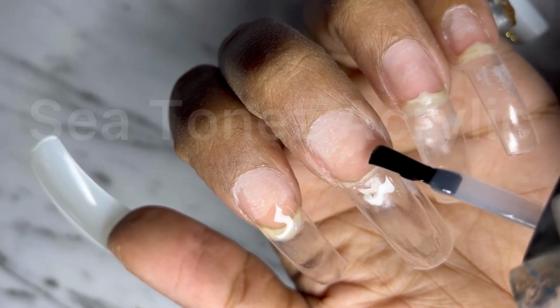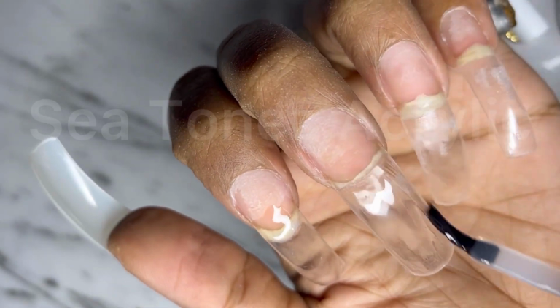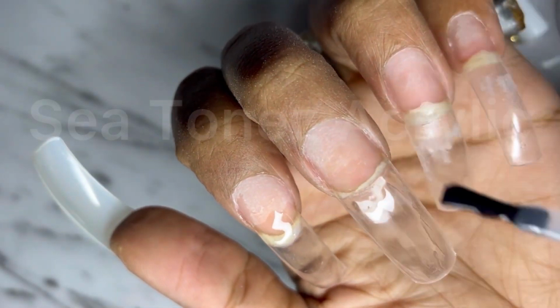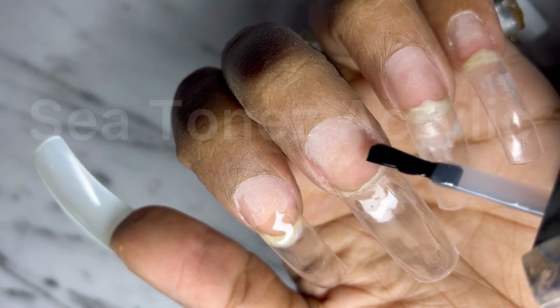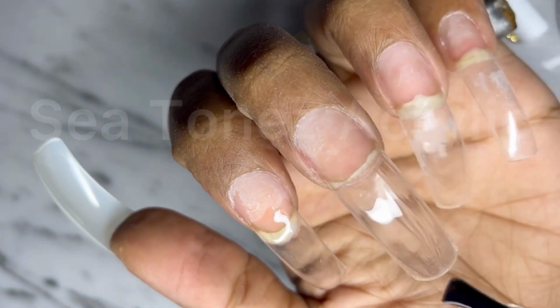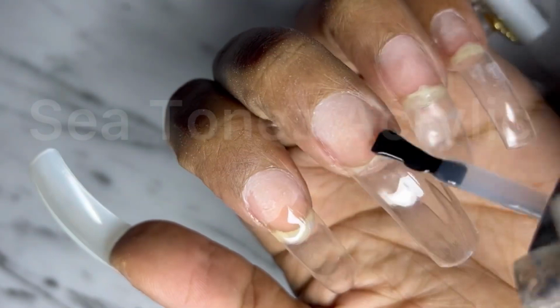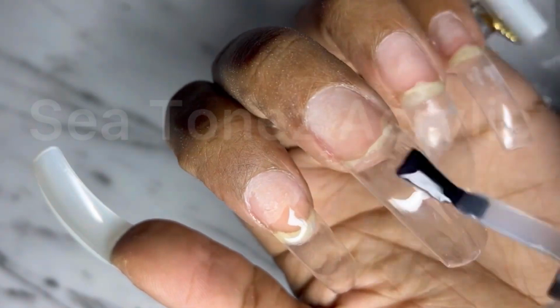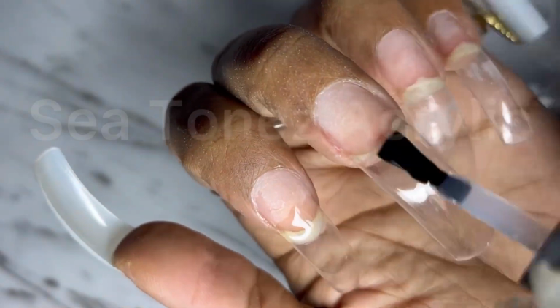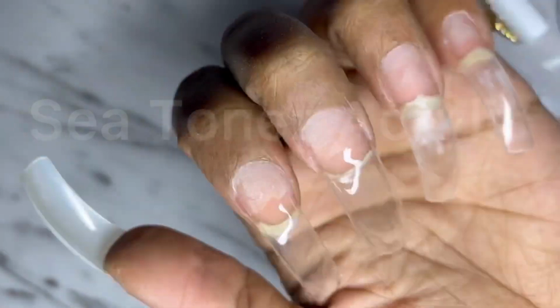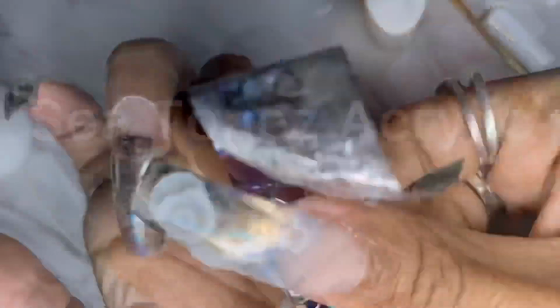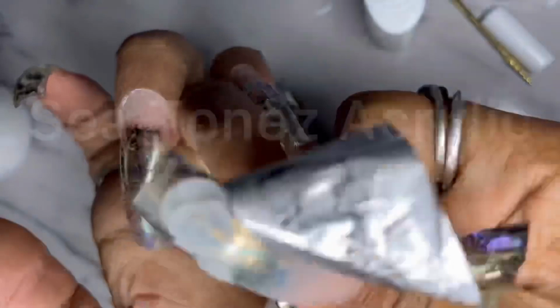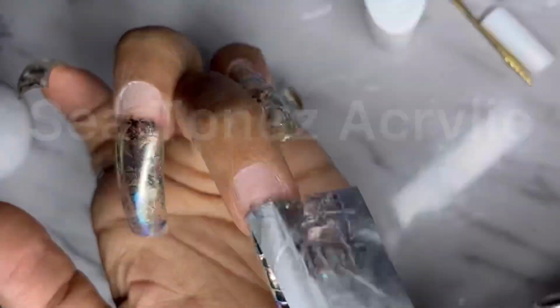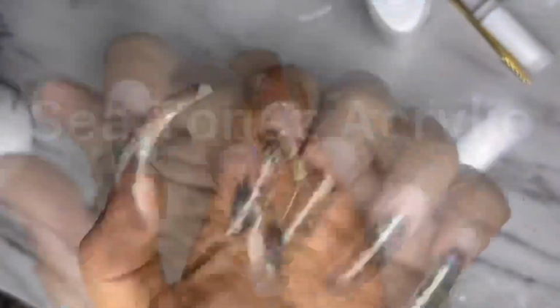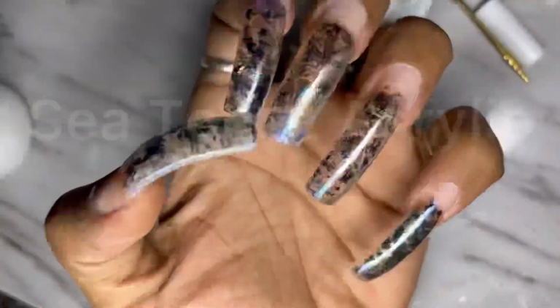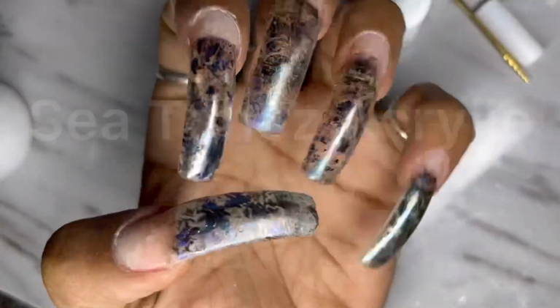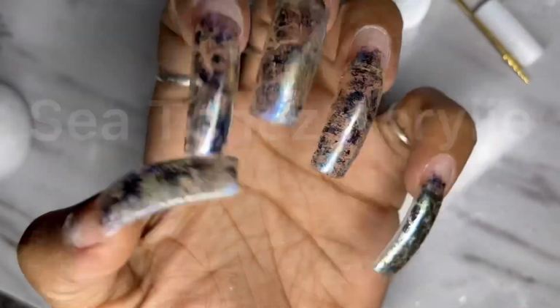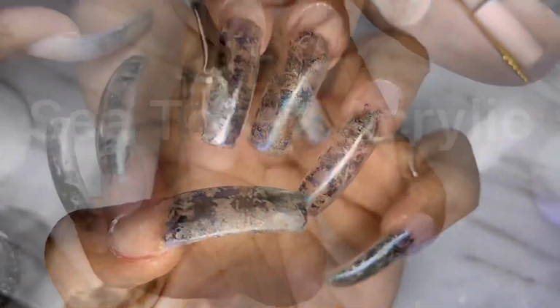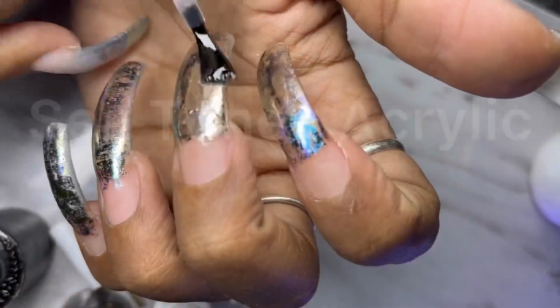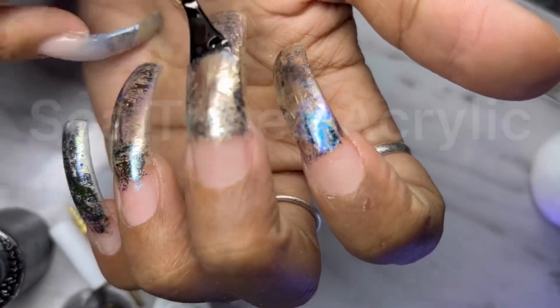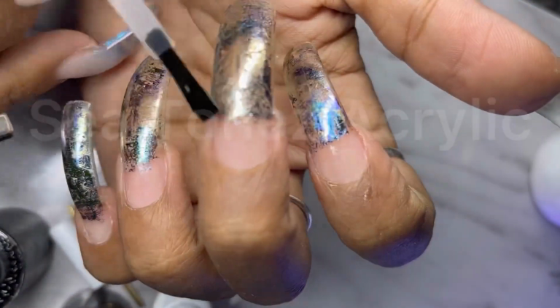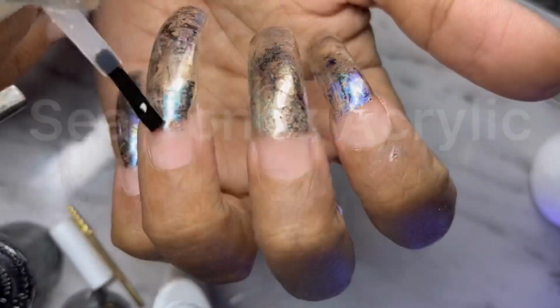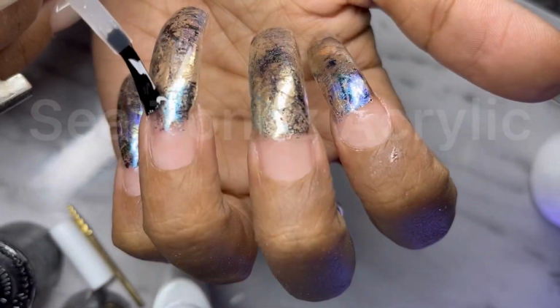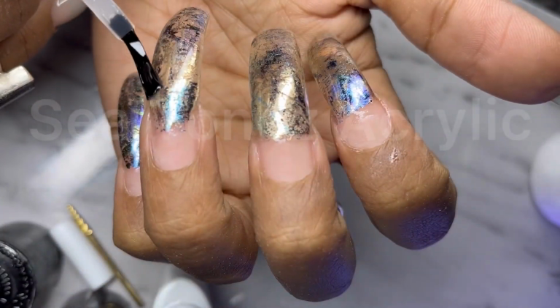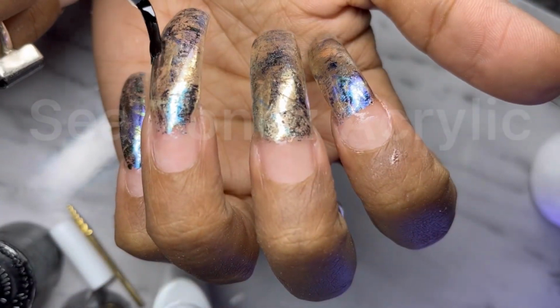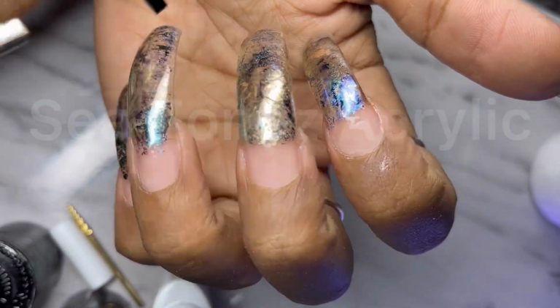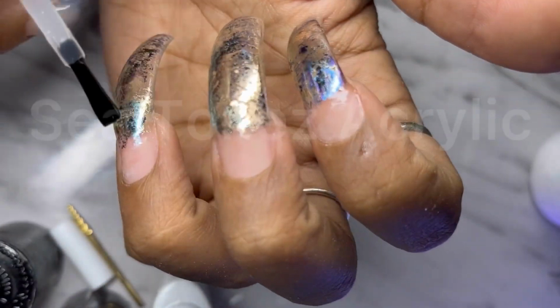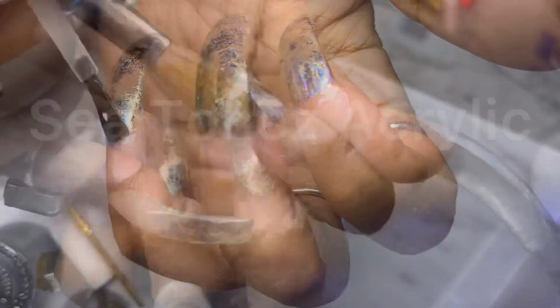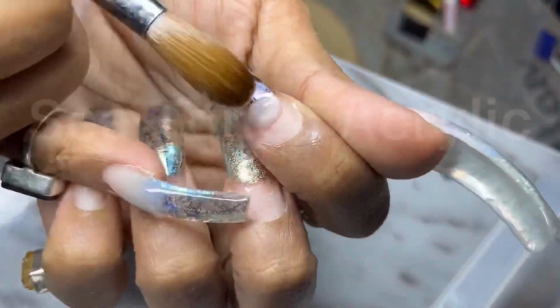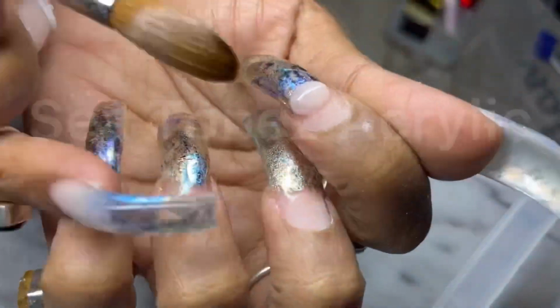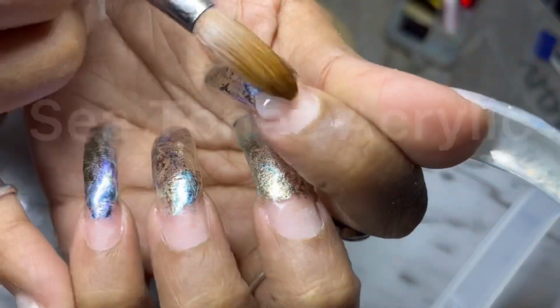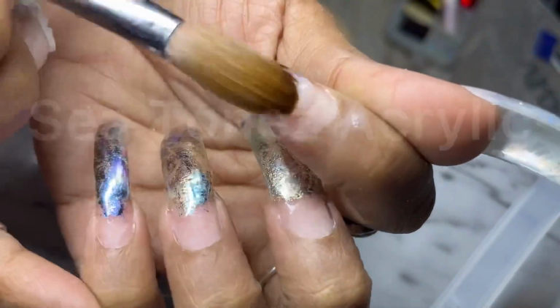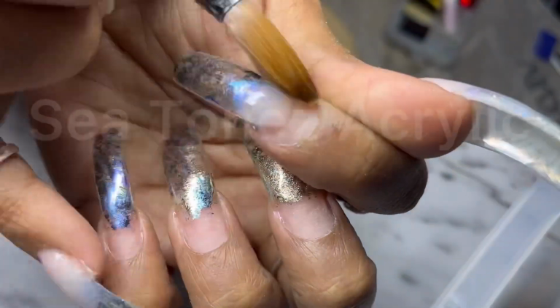And then curing that and applying on these funky looking foils. And then I'm going to apply a gel top coat over those foils and cure that as well.